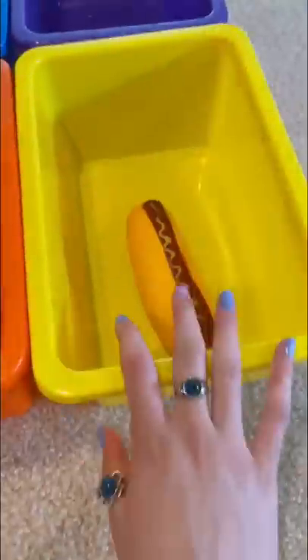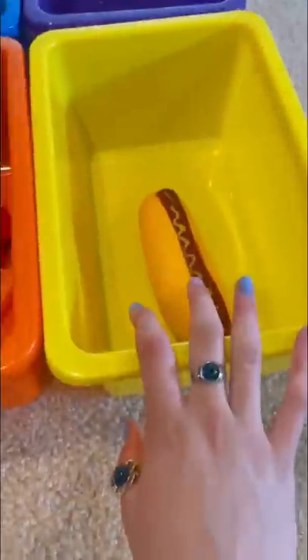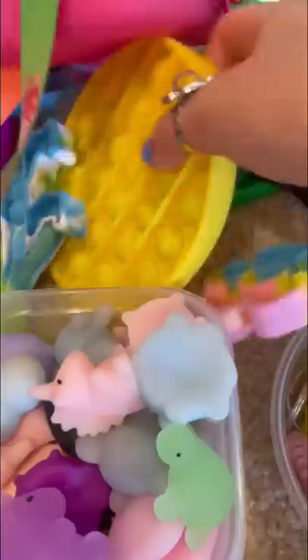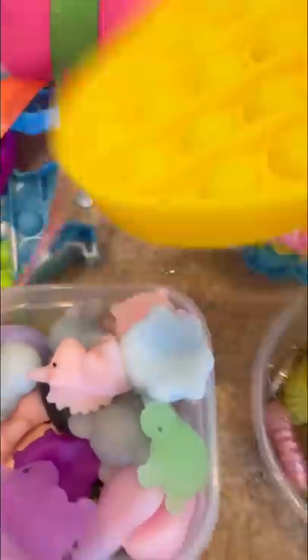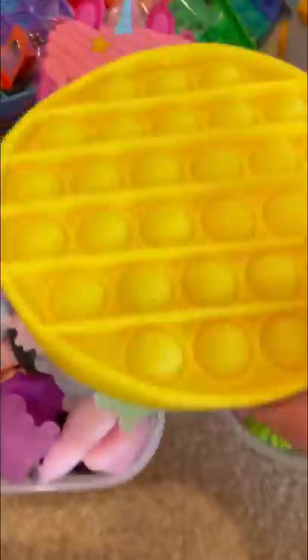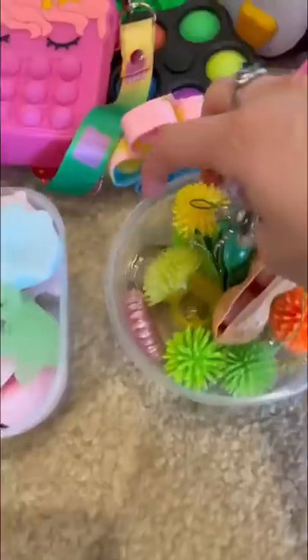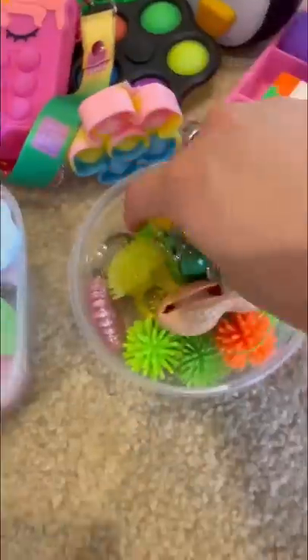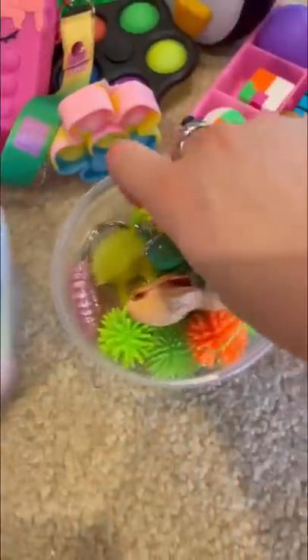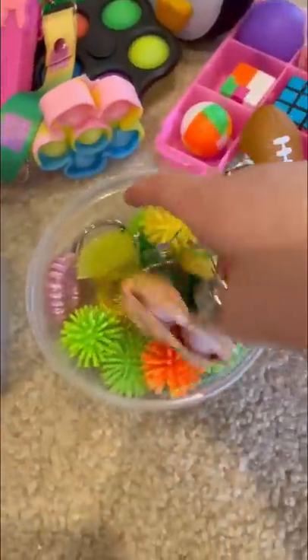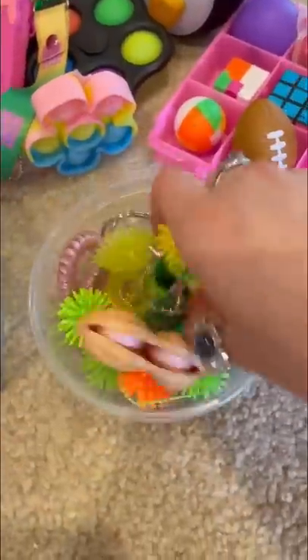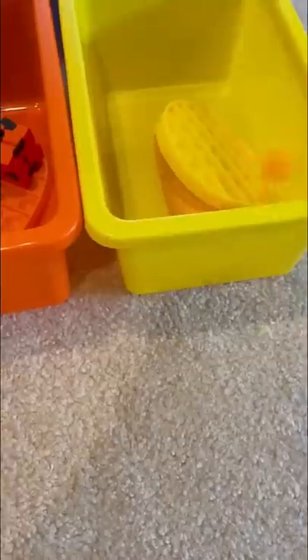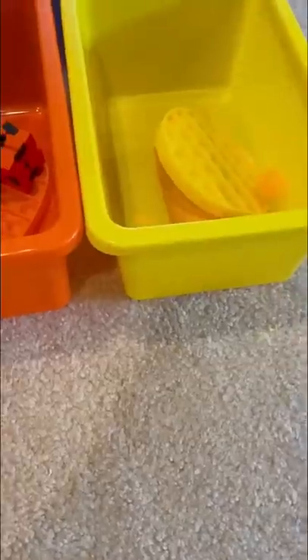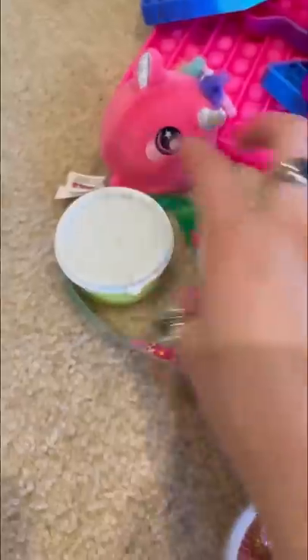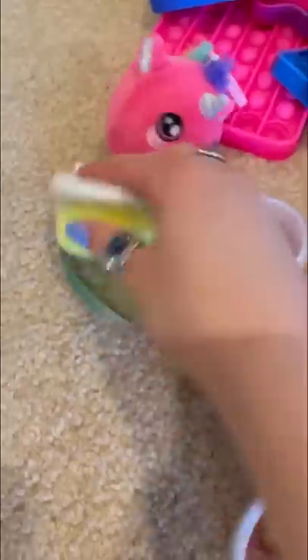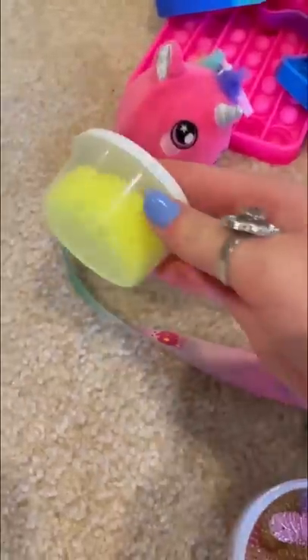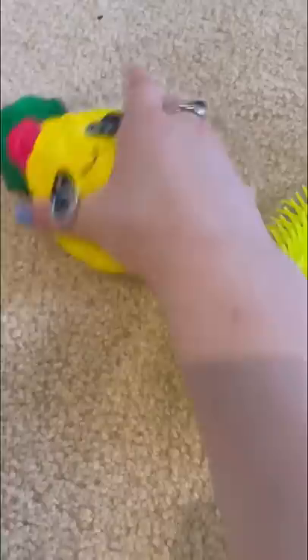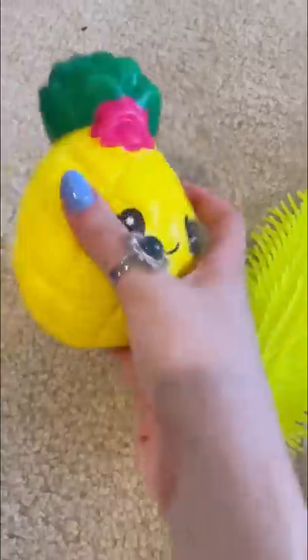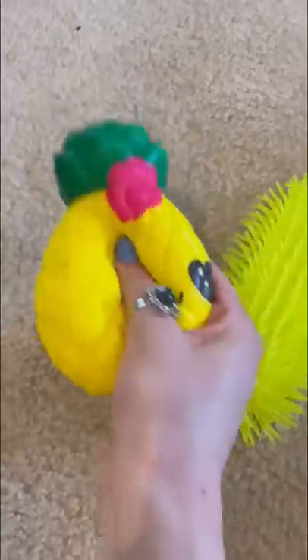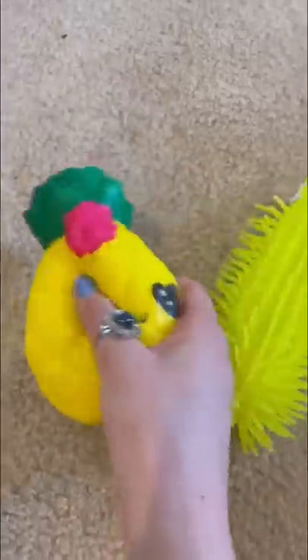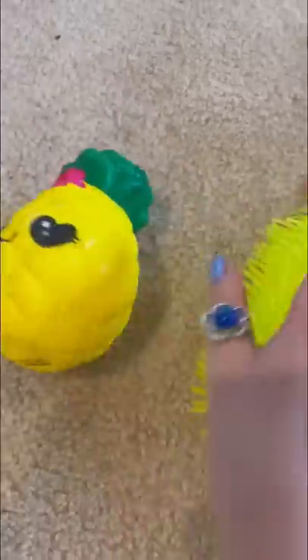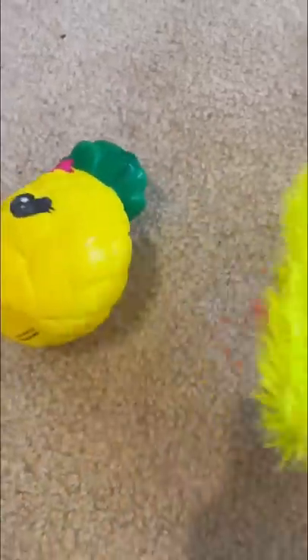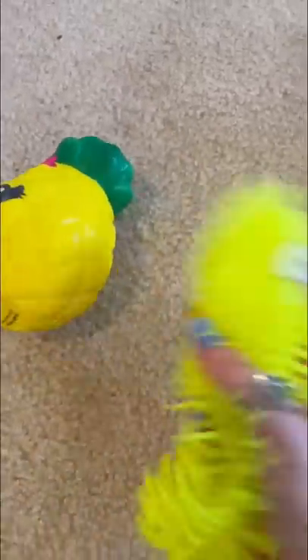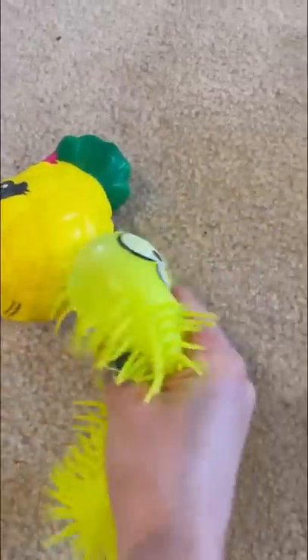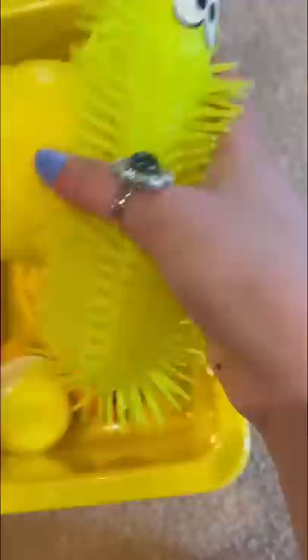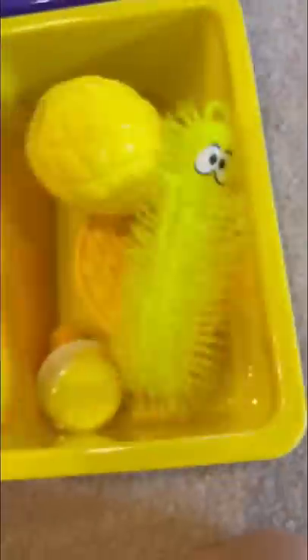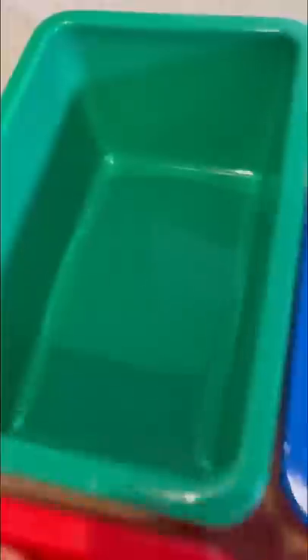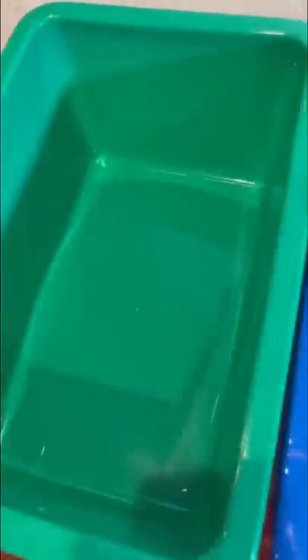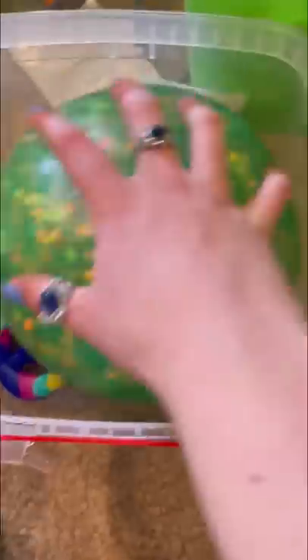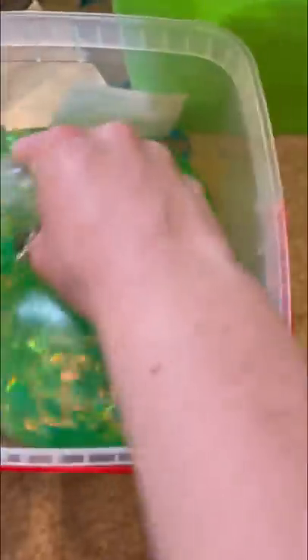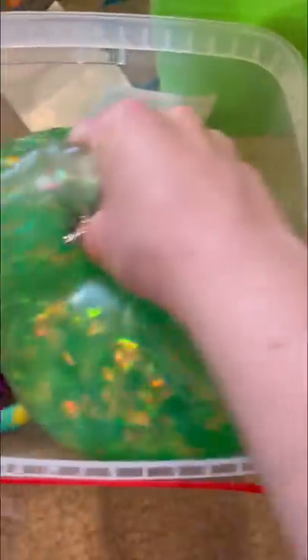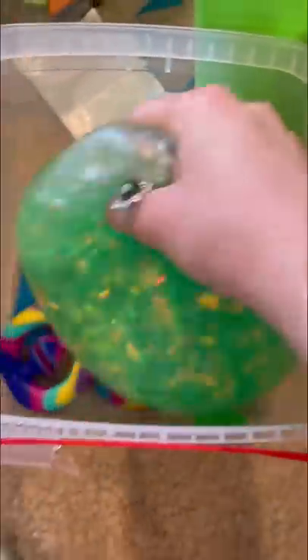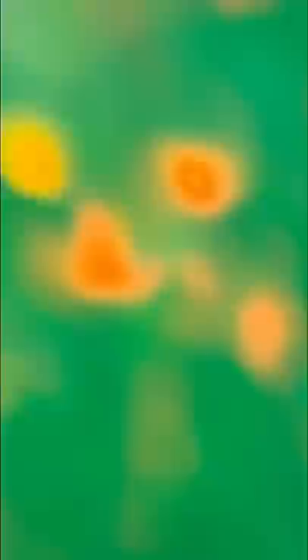Now for yellow: yellow pop it, spike ball, foam alive, this pineapple, and snake squishies.